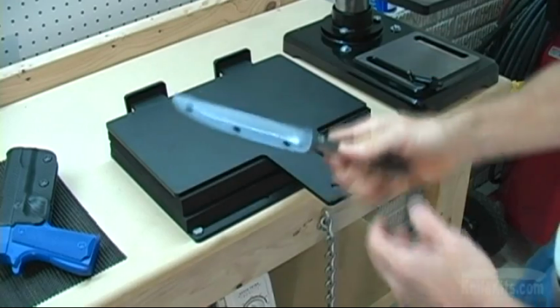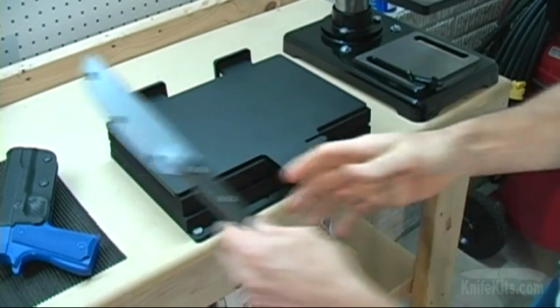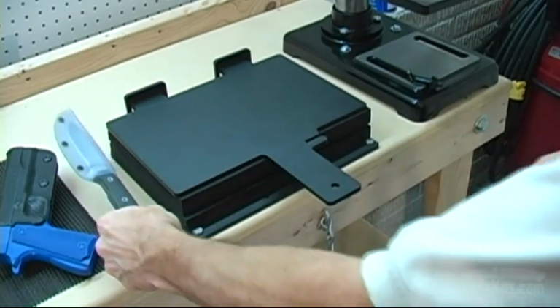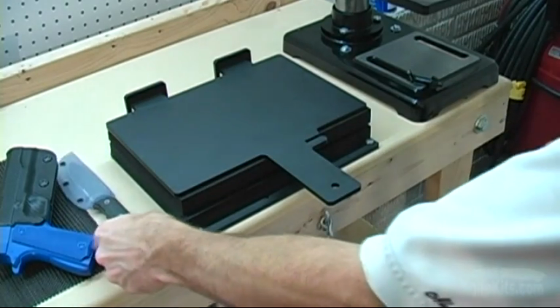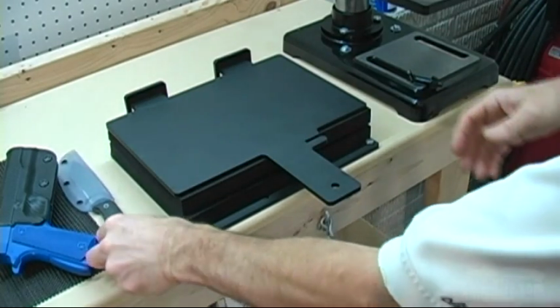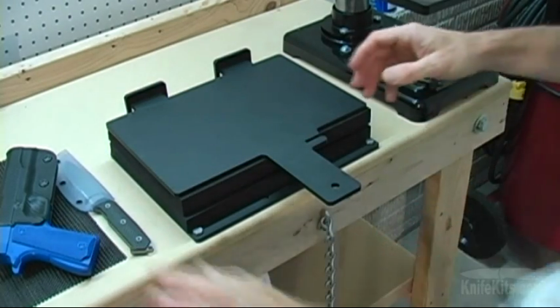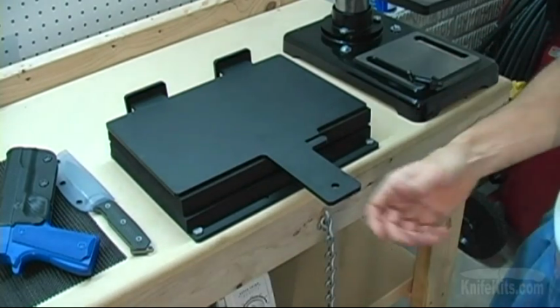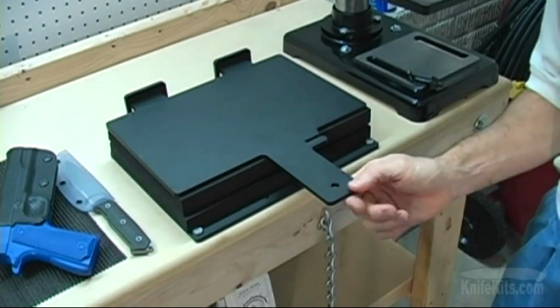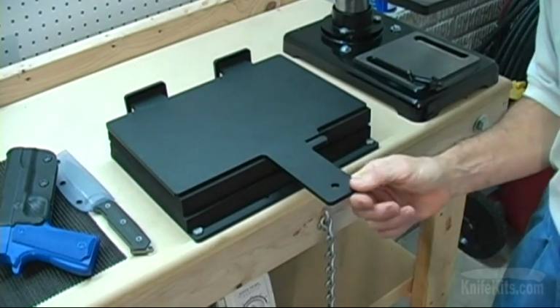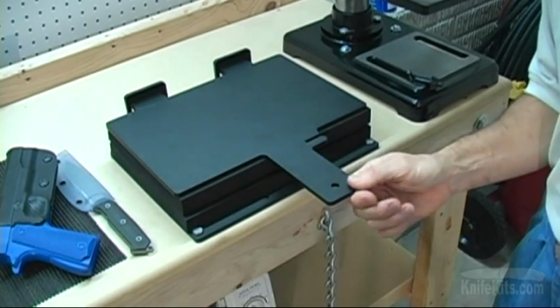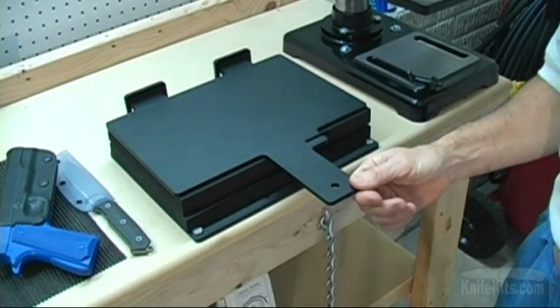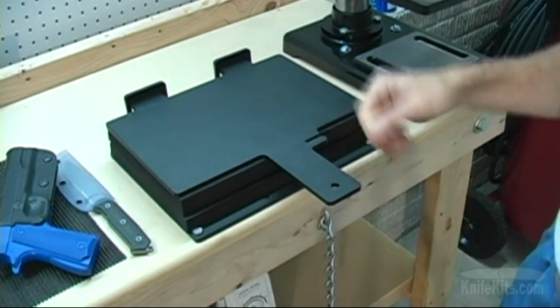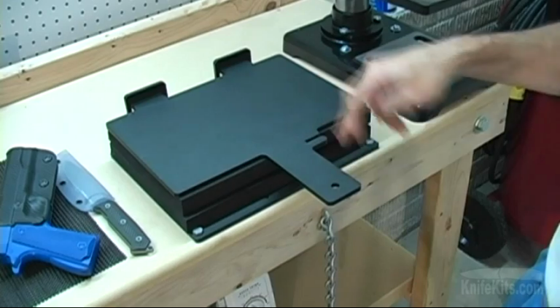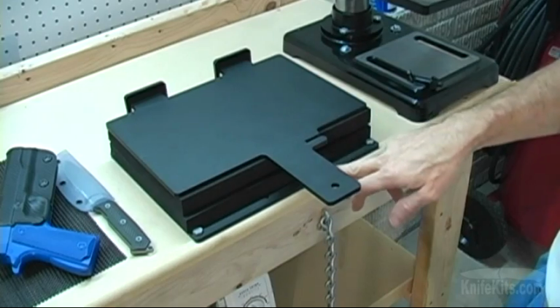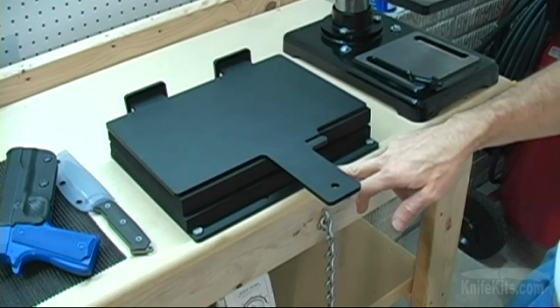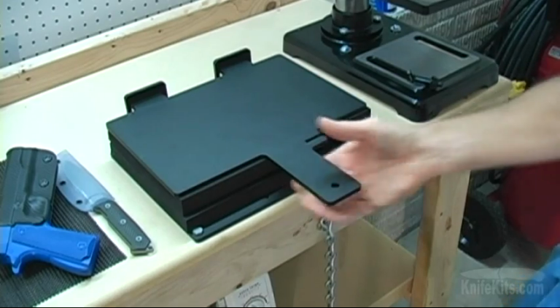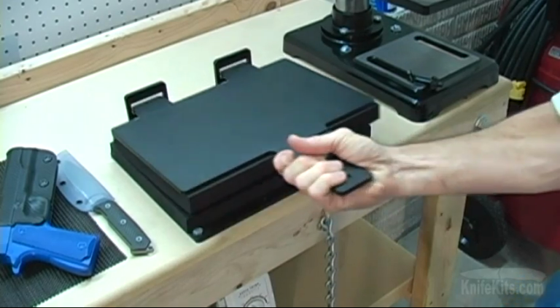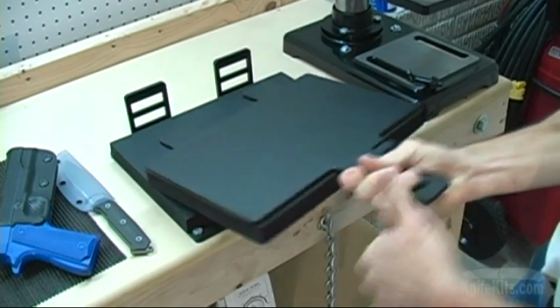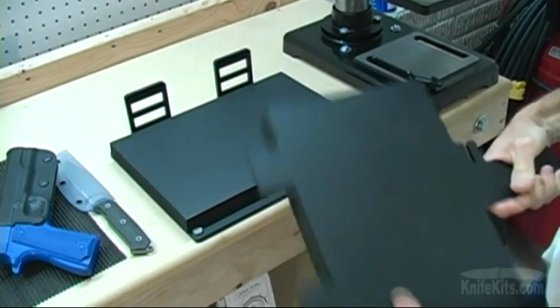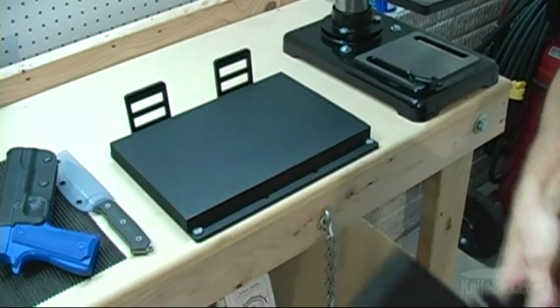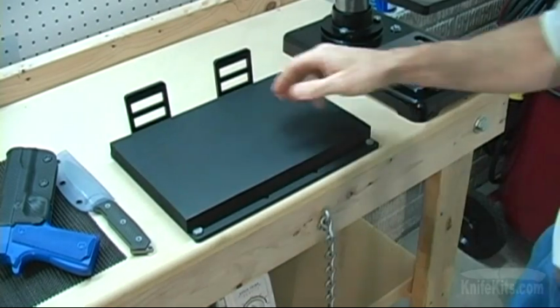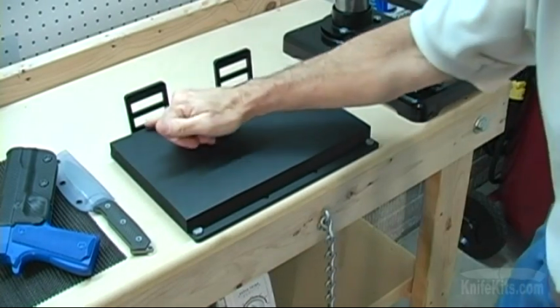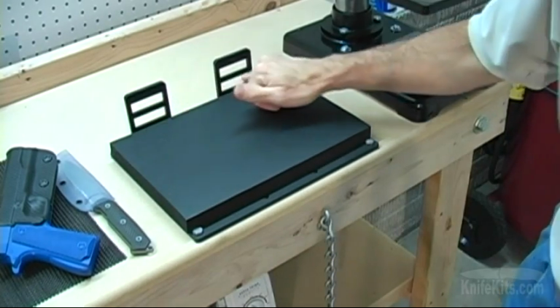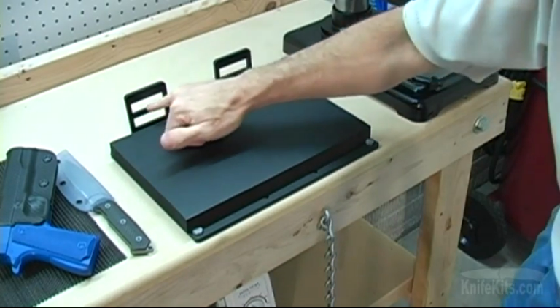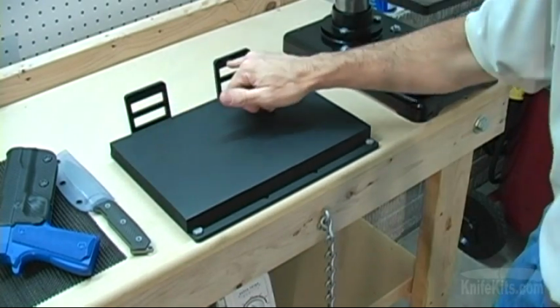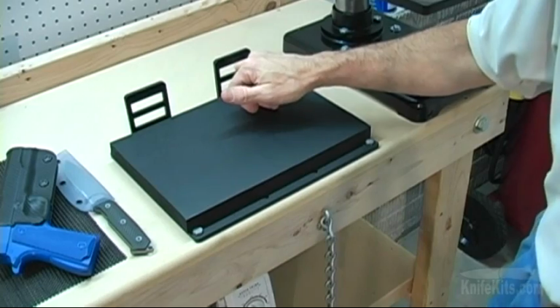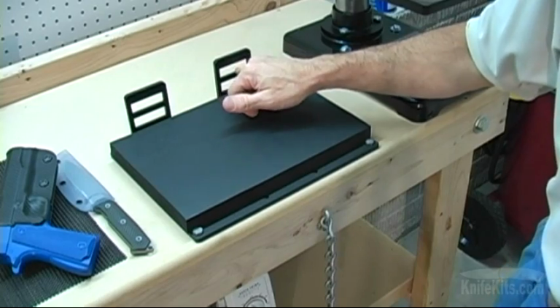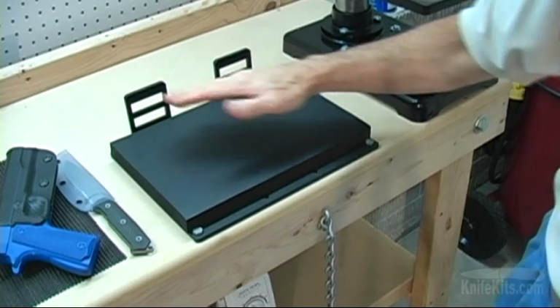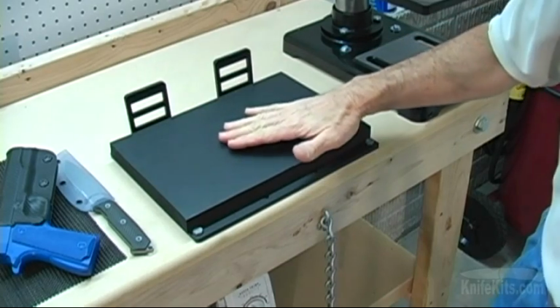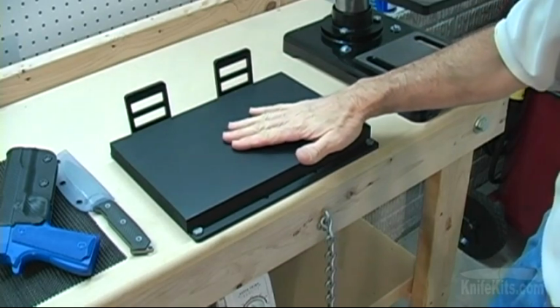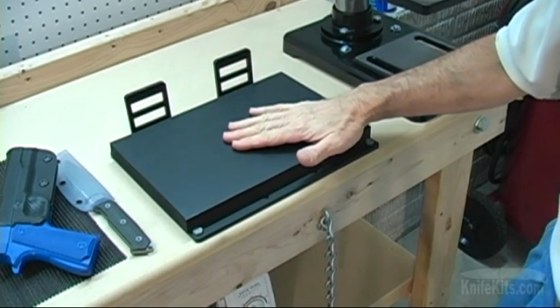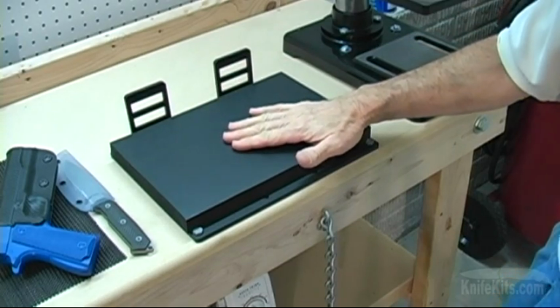This particular design is a quarter-inch plate steel, dual steel frame model. It has multiple alignment positions to give you some variability in the thickness of the holster that you're going to work with.